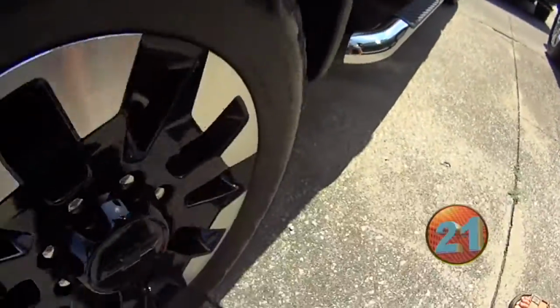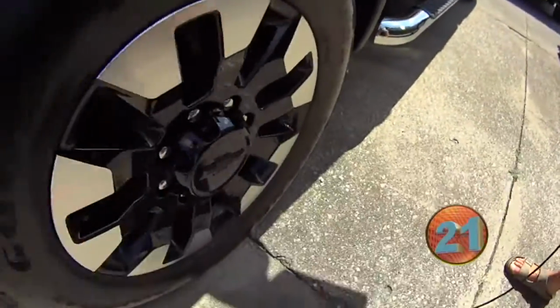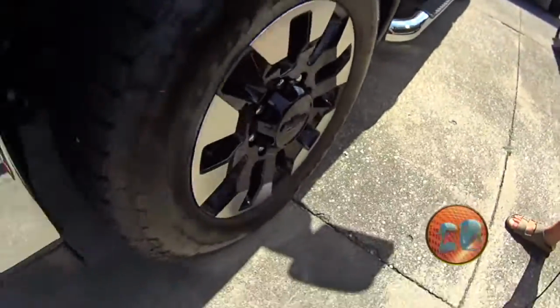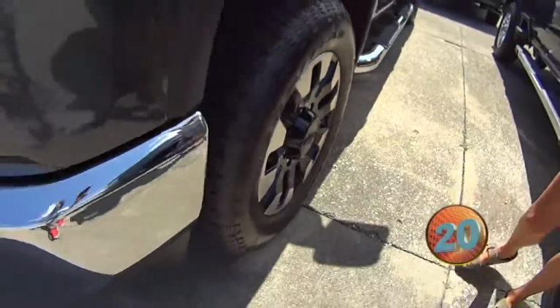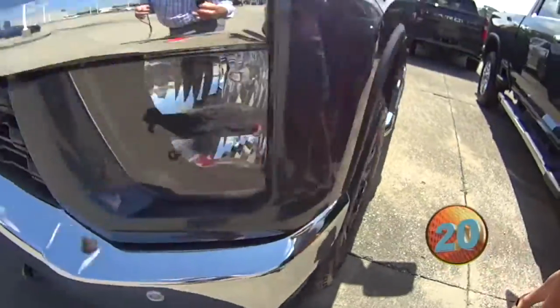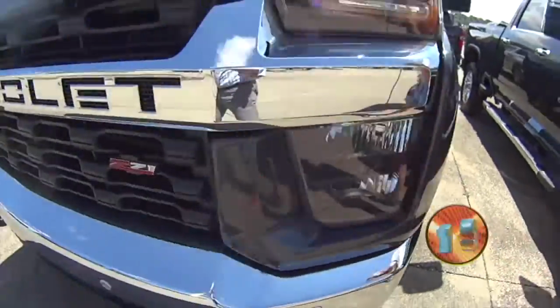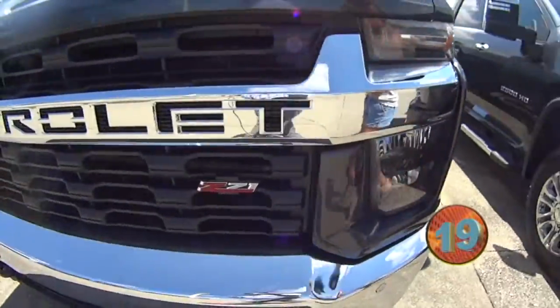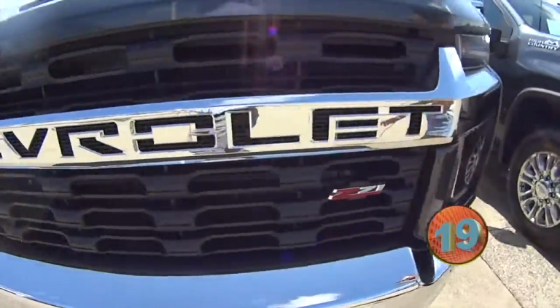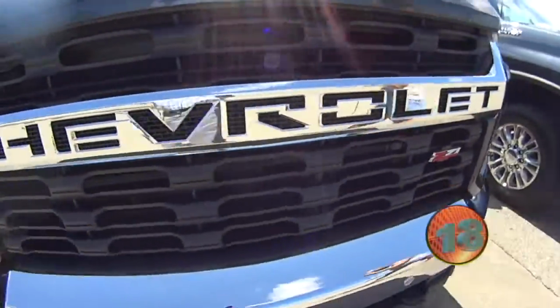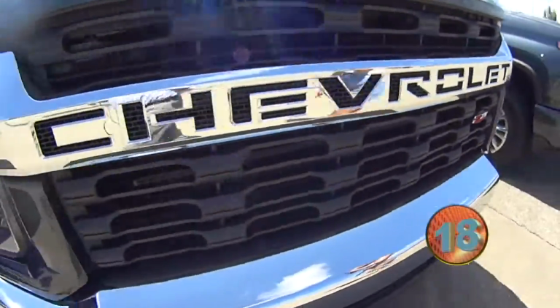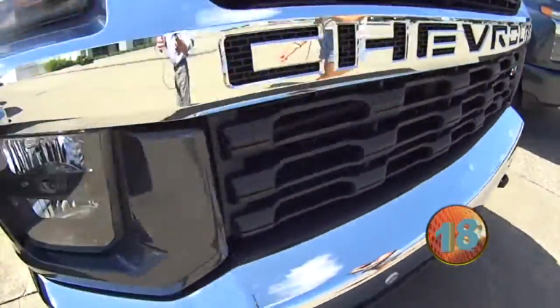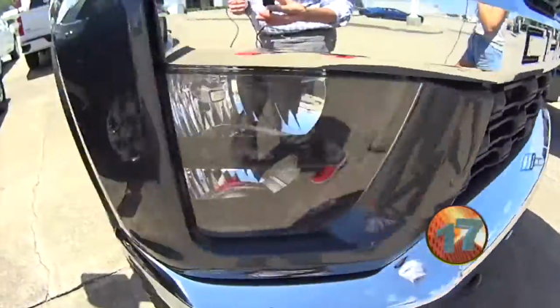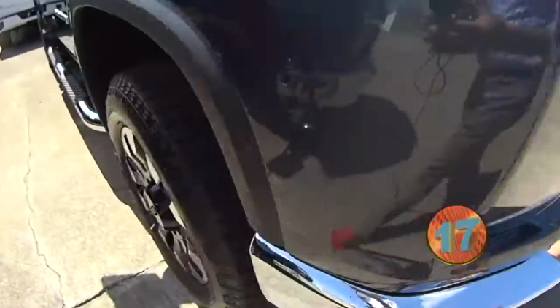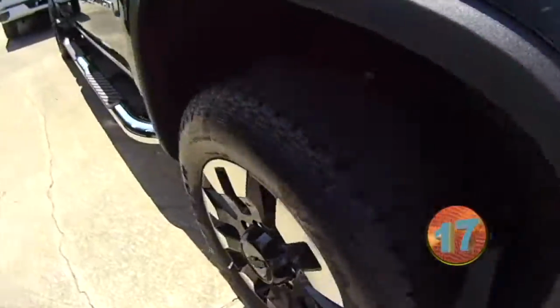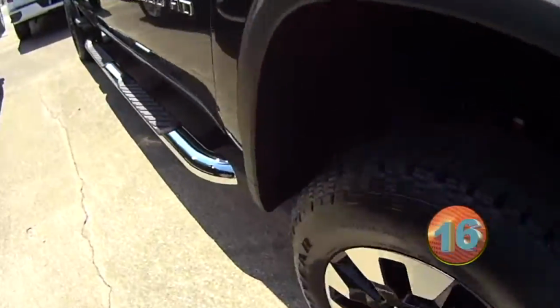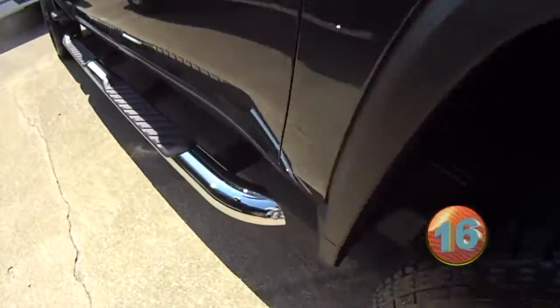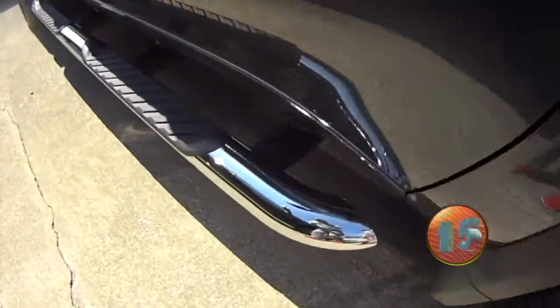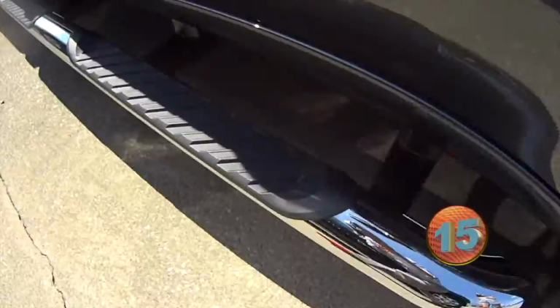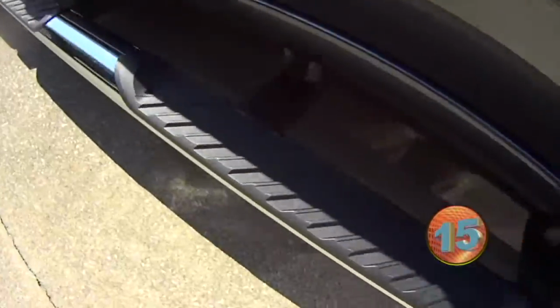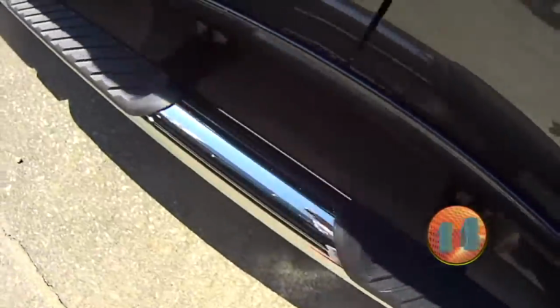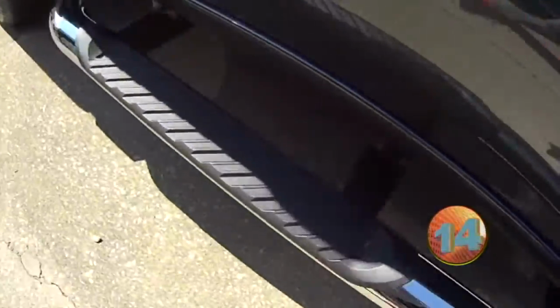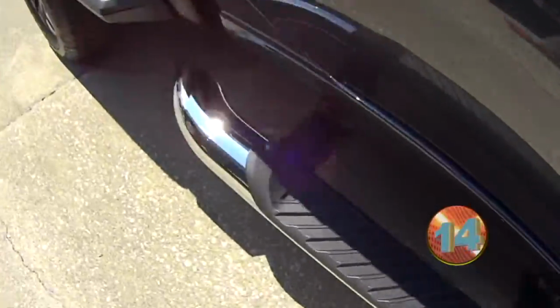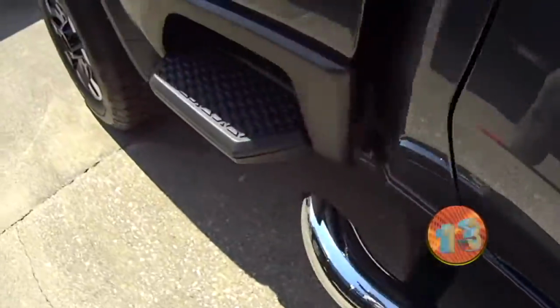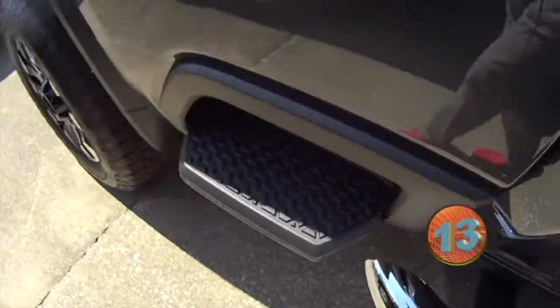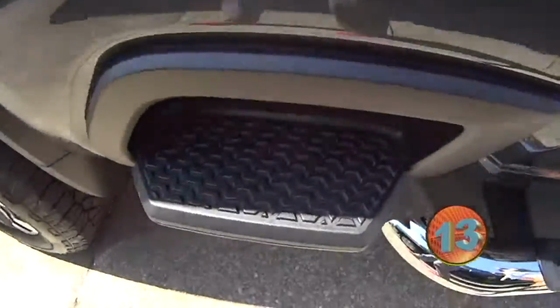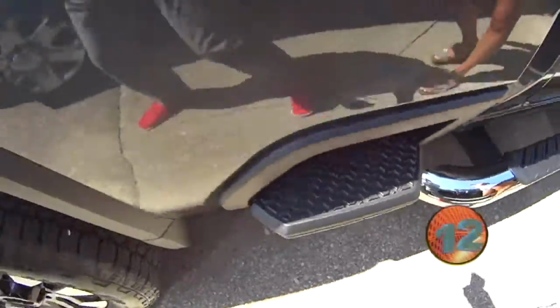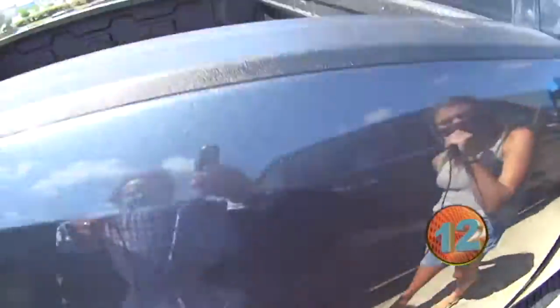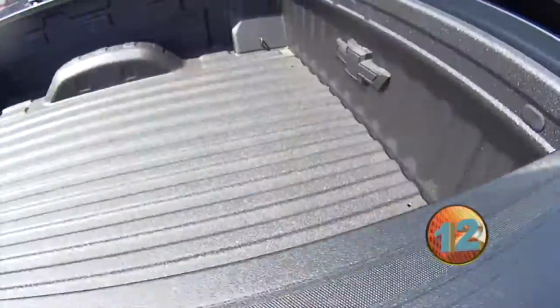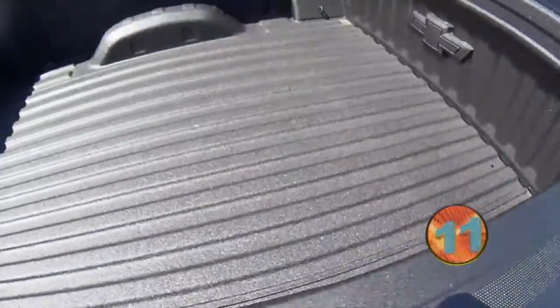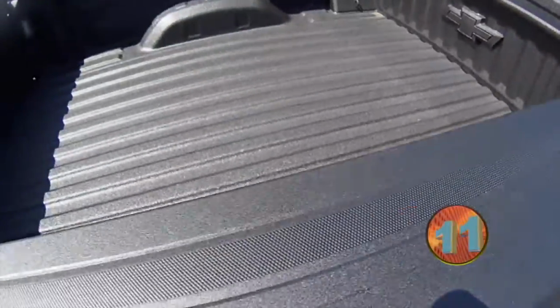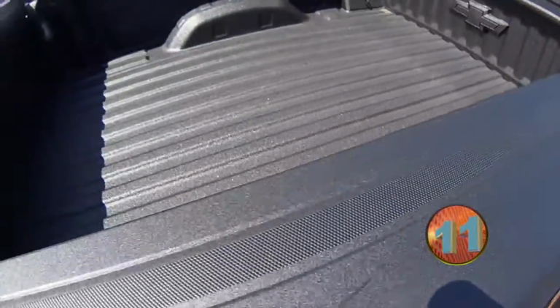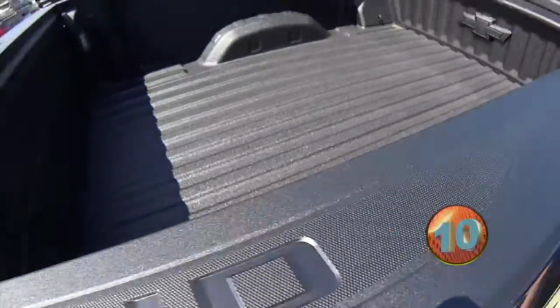It has these awesome wheels and this cool grill in the front — those are super nice, look at them. And it has a little step to get into the bed of the truck, and a spray-in bed liner.